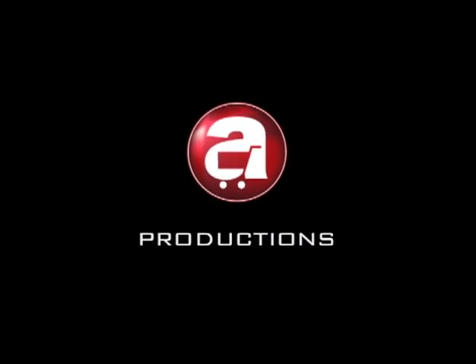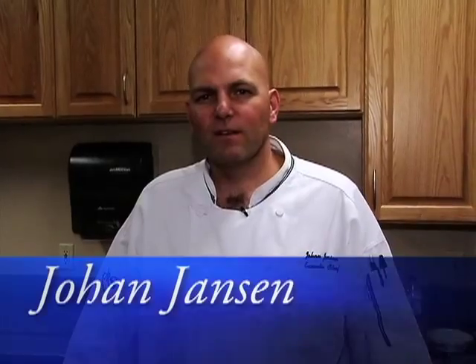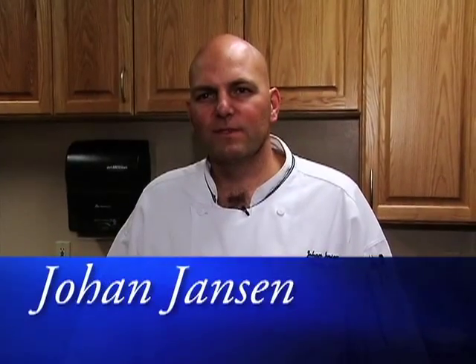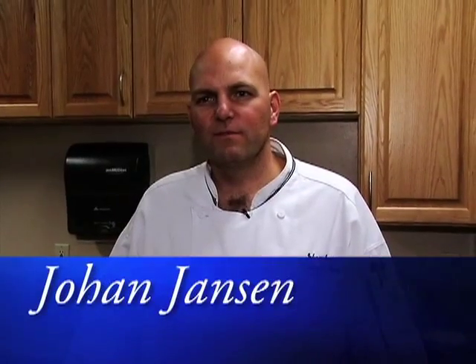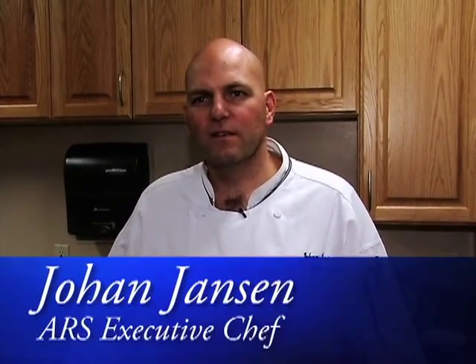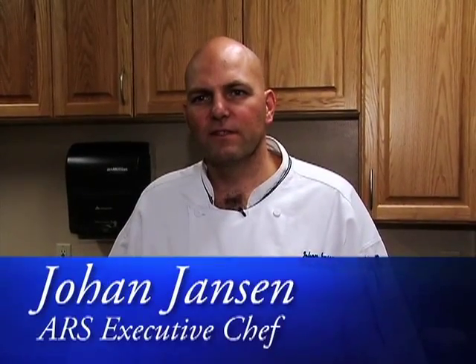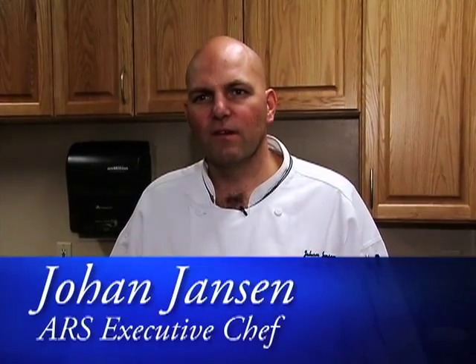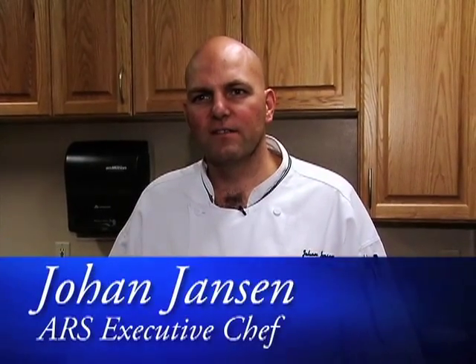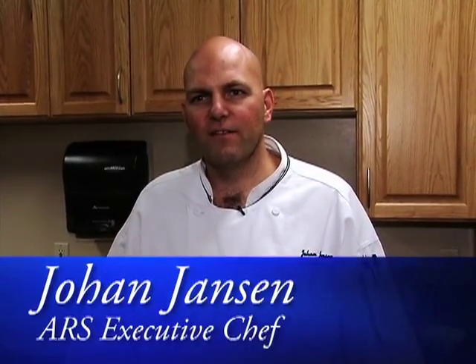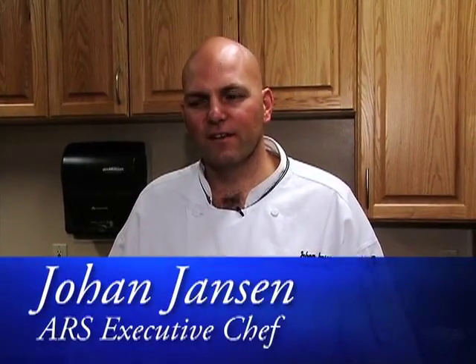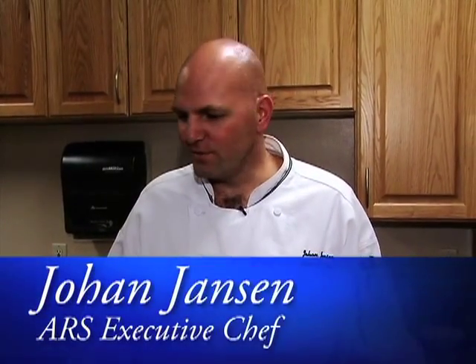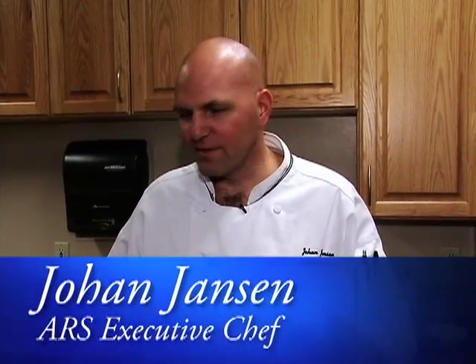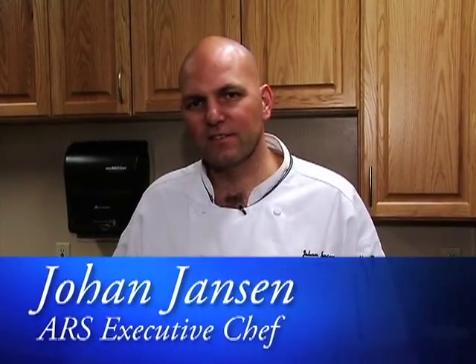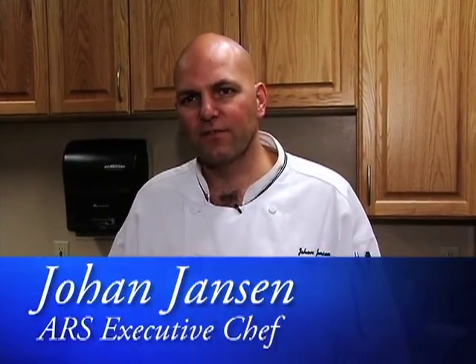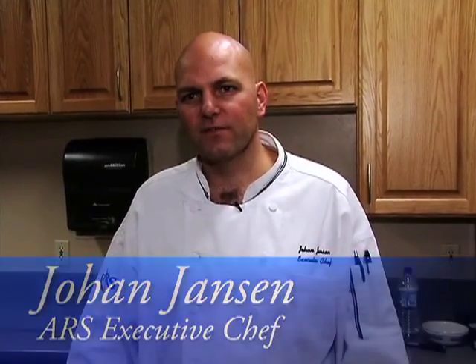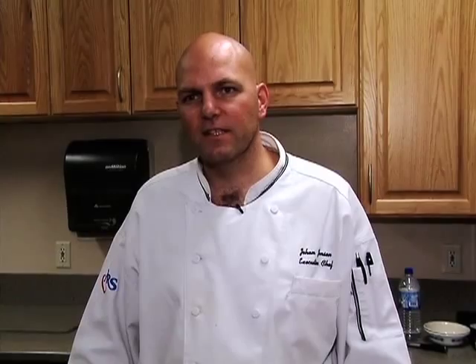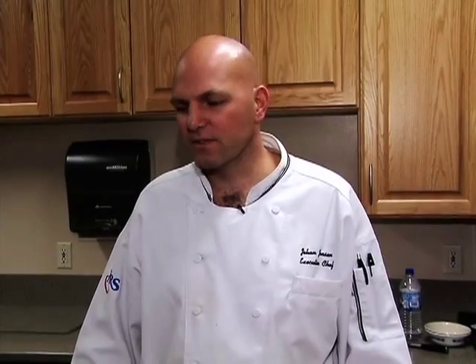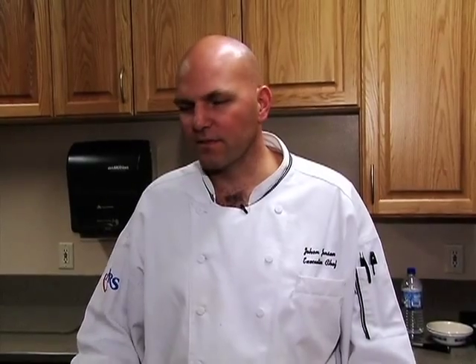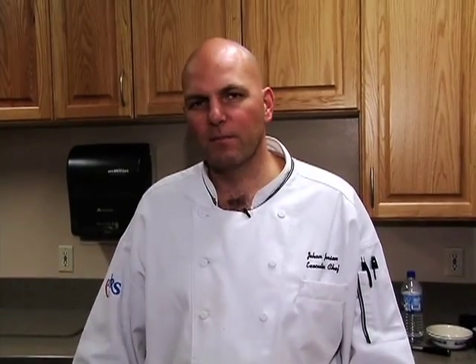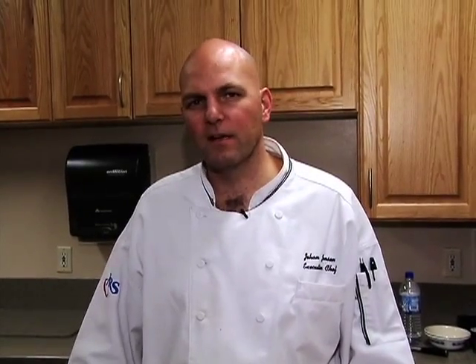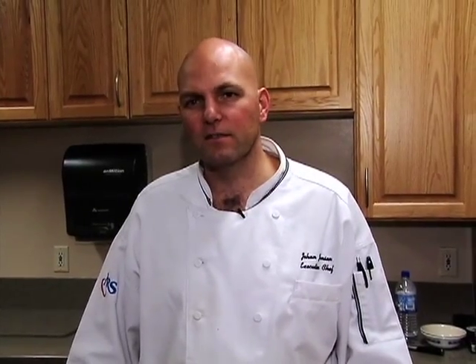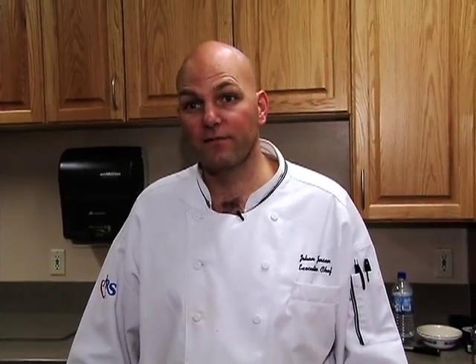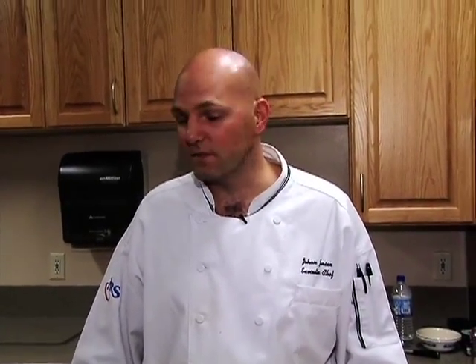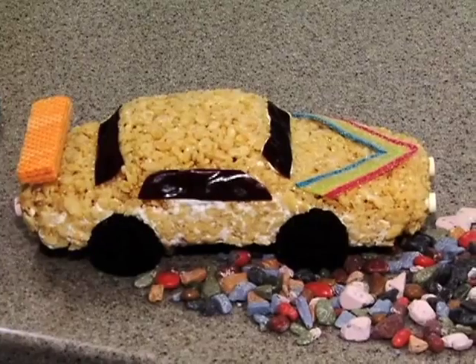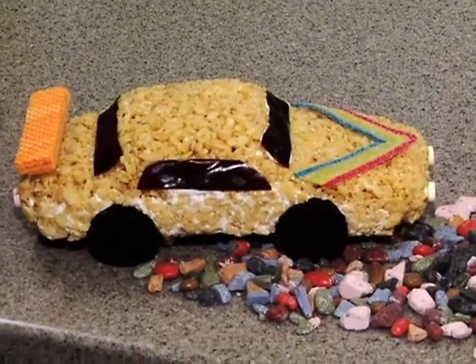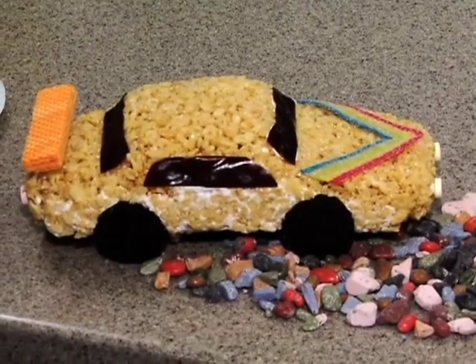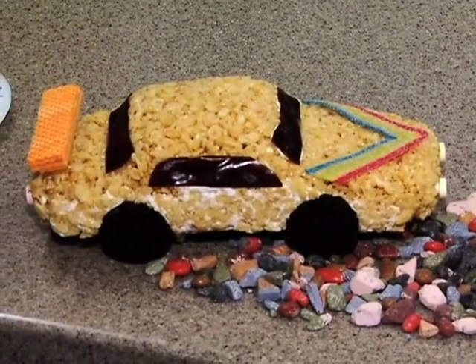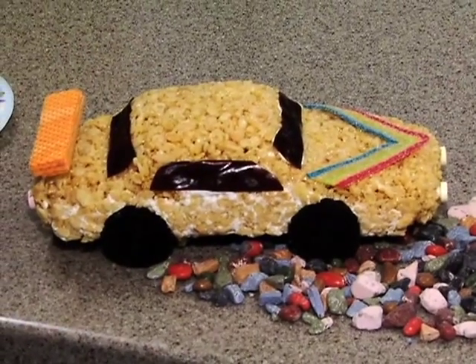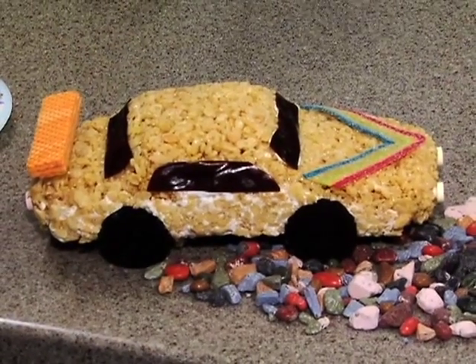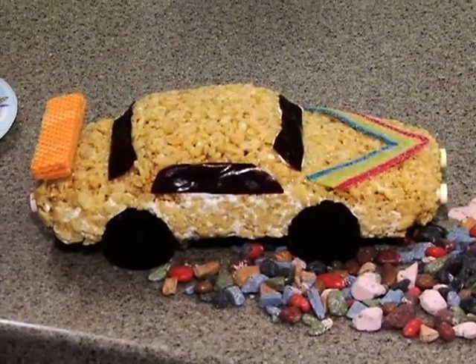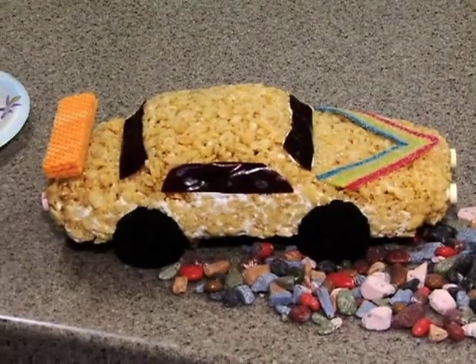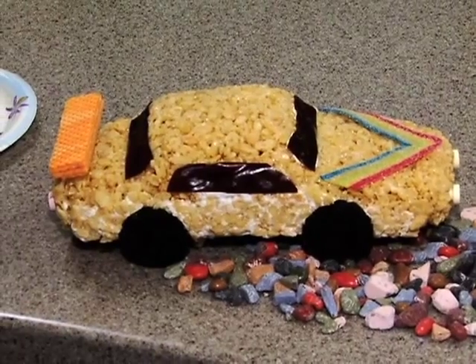Welcome to Cooking with Johan. Today we're gonna do fun stuff for the kids — we're gonna make cars out of food. We're gonna start with the rice crispy car.